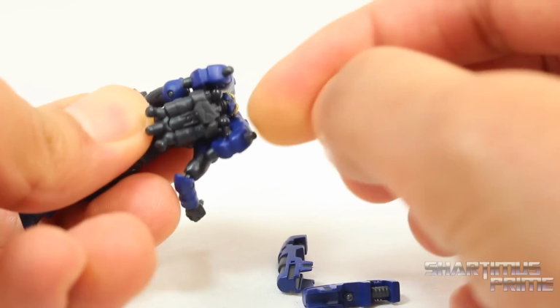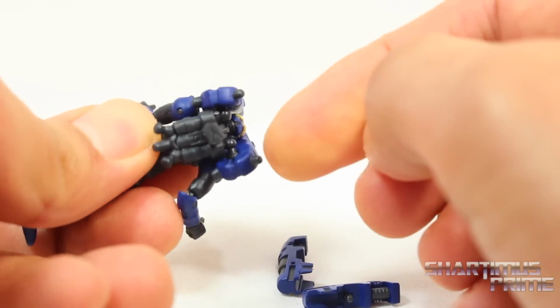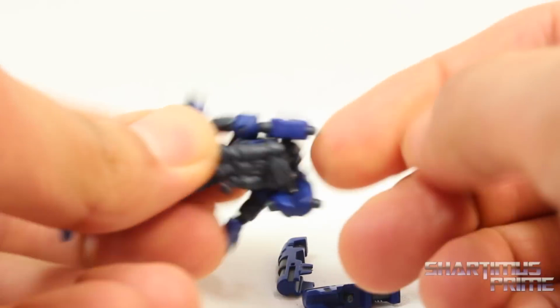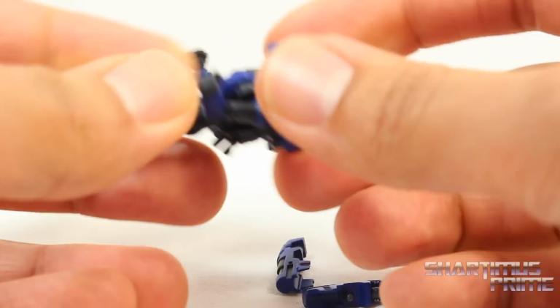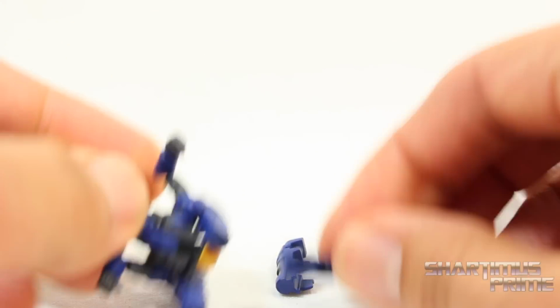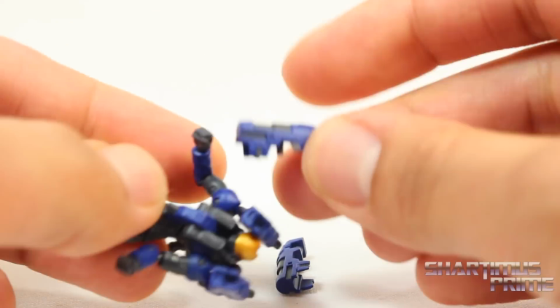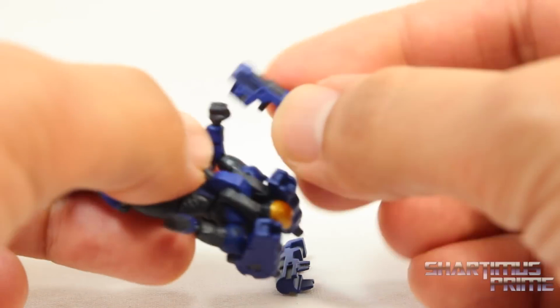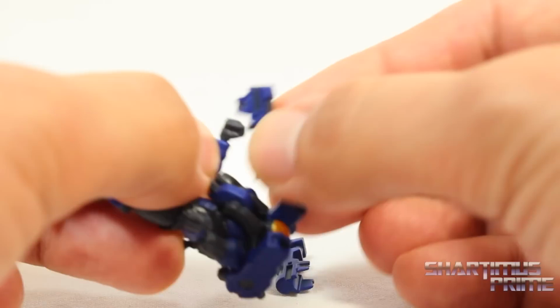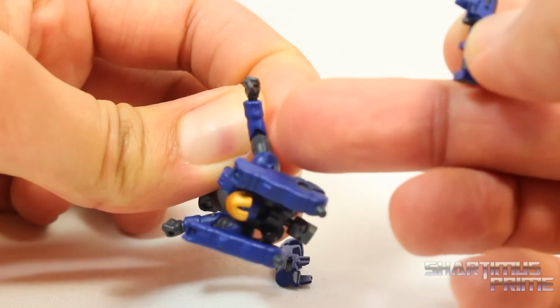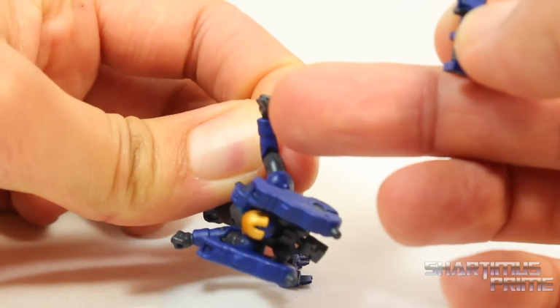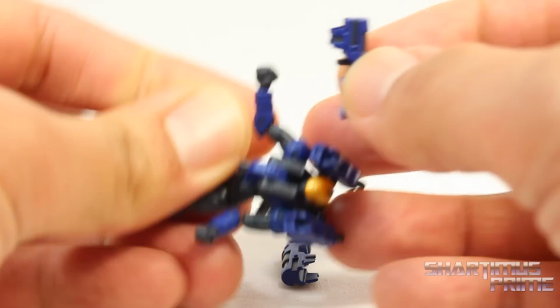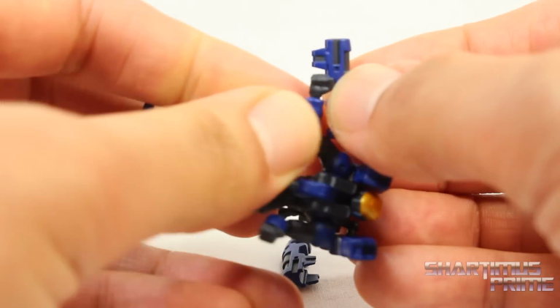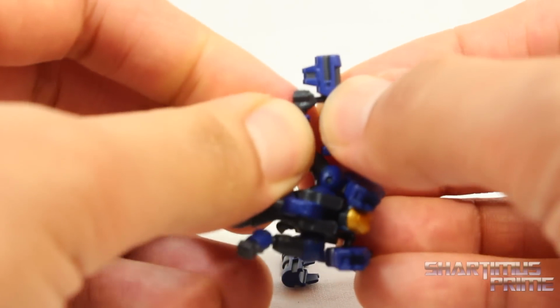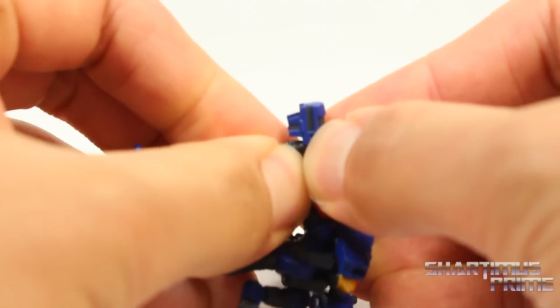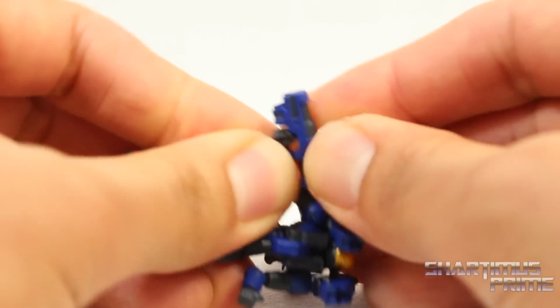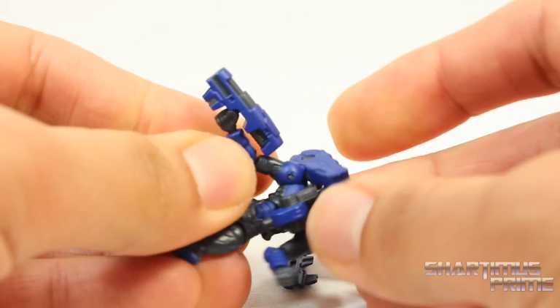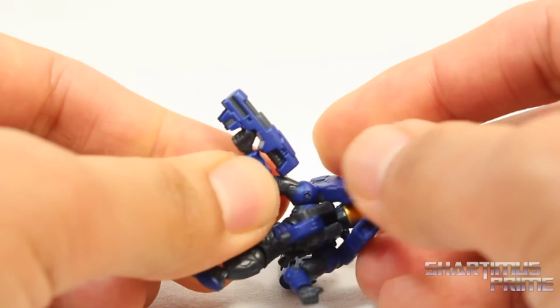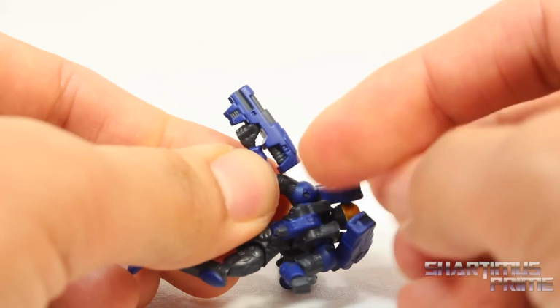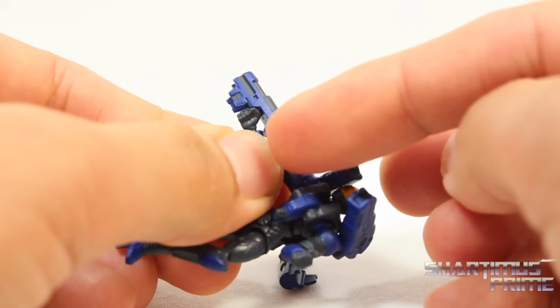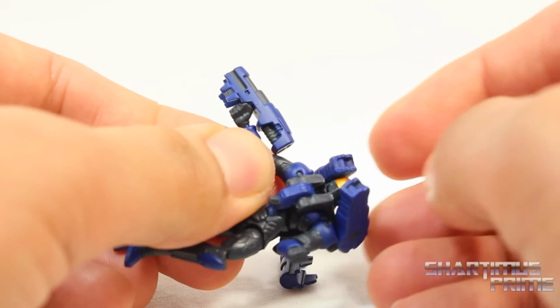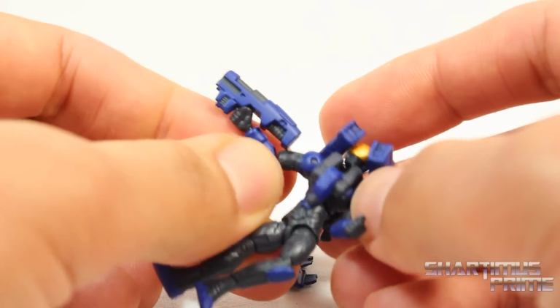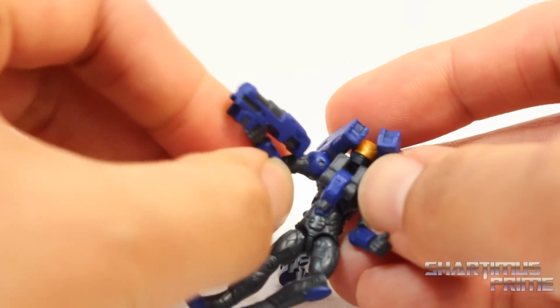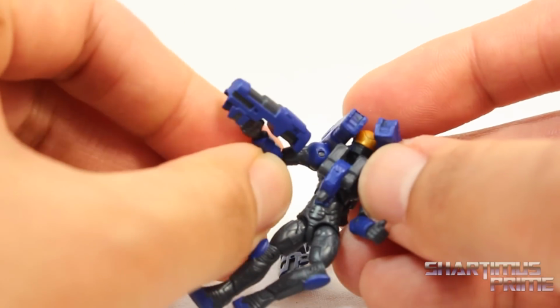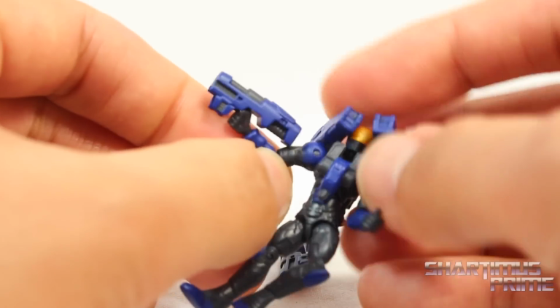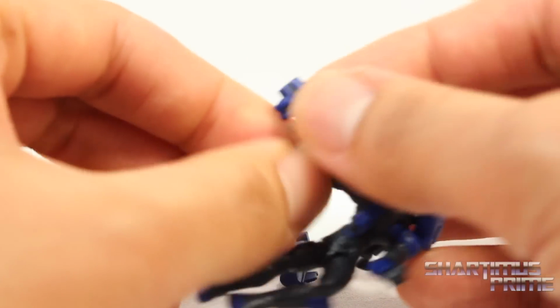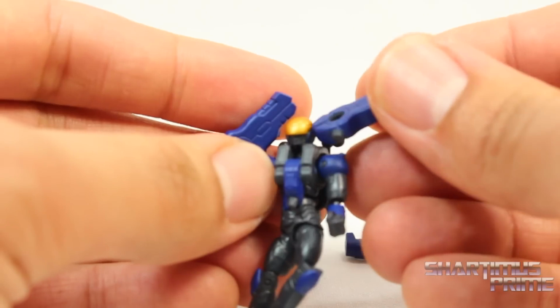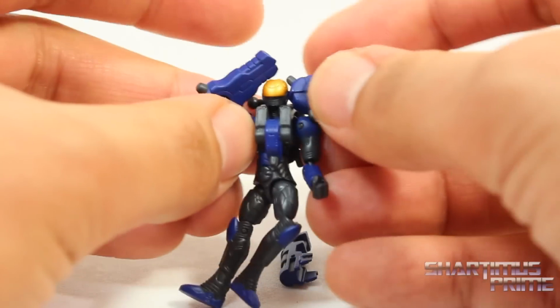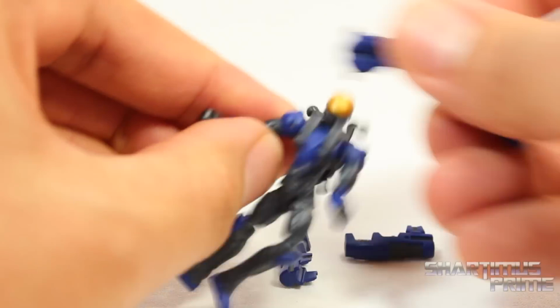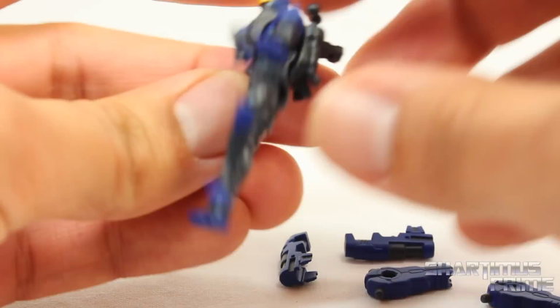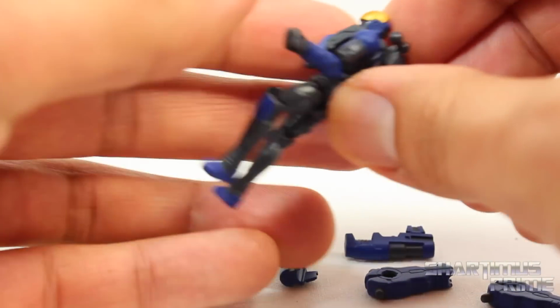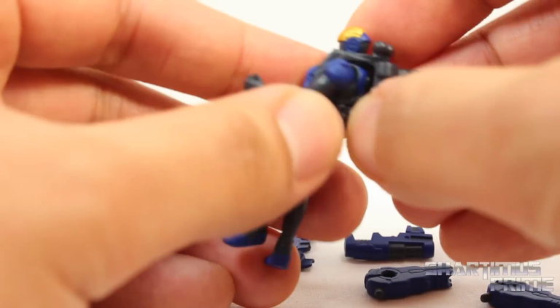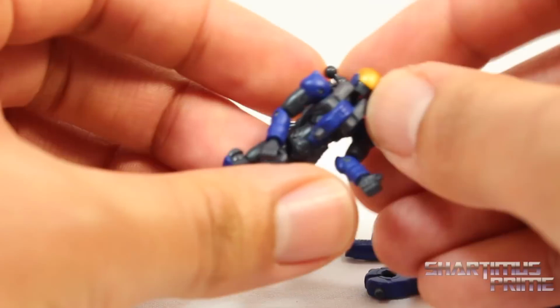There's an extra port right over there, which is actually for putting him inside the mech. Then he has these two guns. Each of his hands have these little holes in them. And you can just place that in there. They even have the sculpted fingers and everything on this guy. And I just think this is really cool.